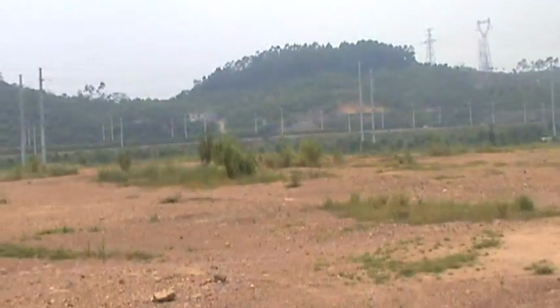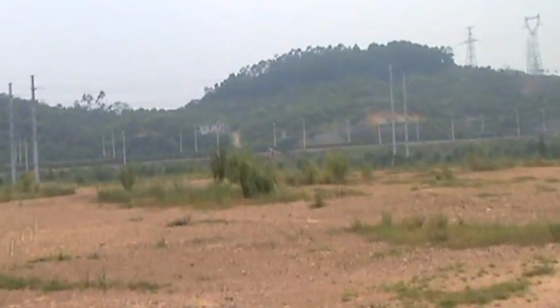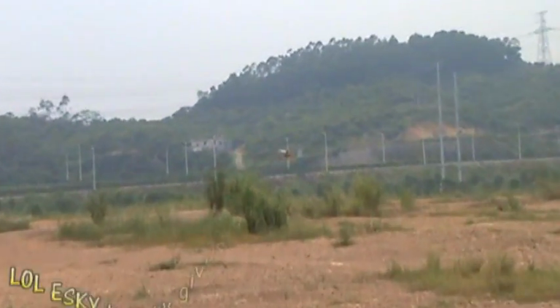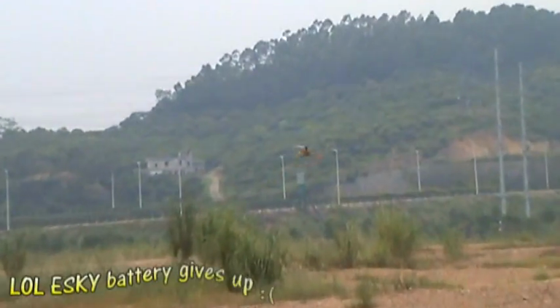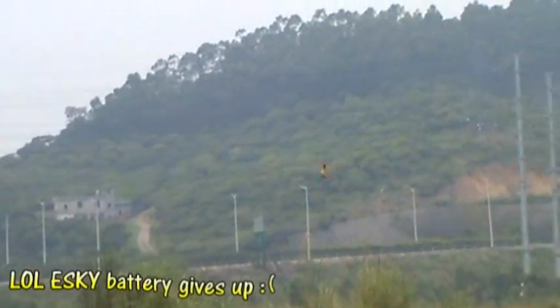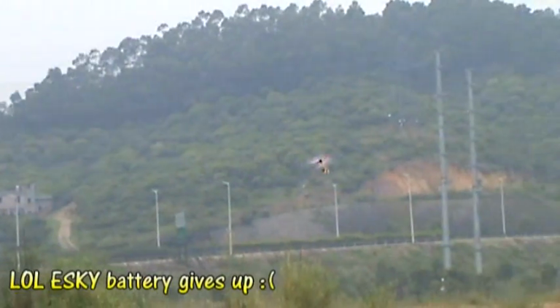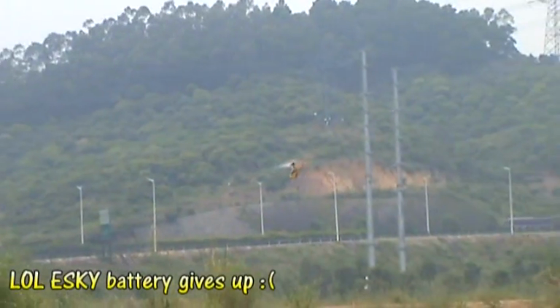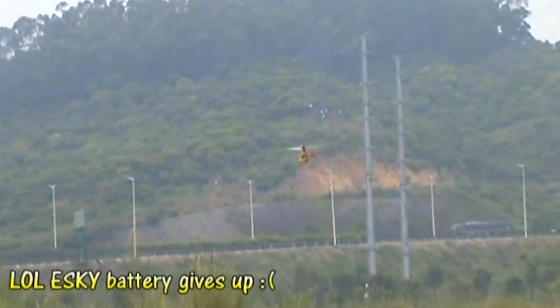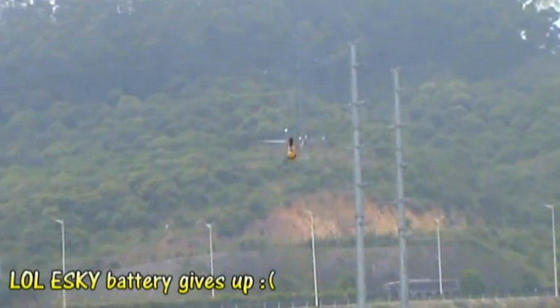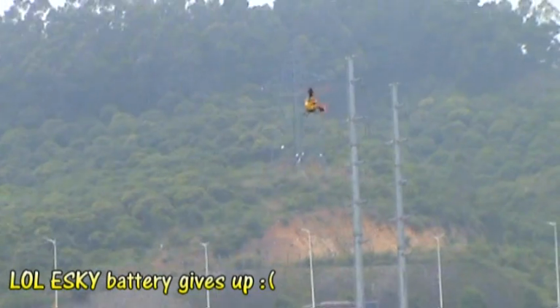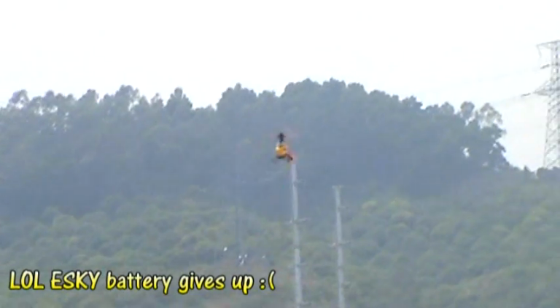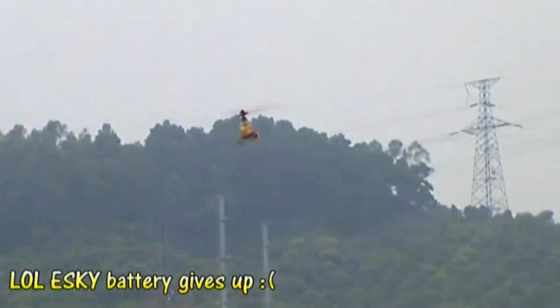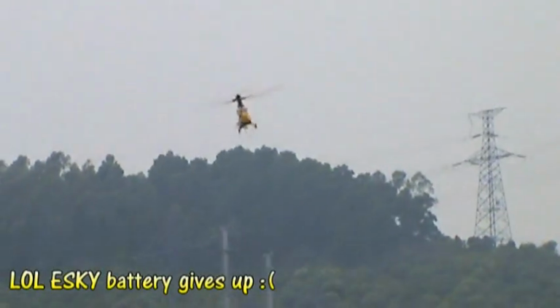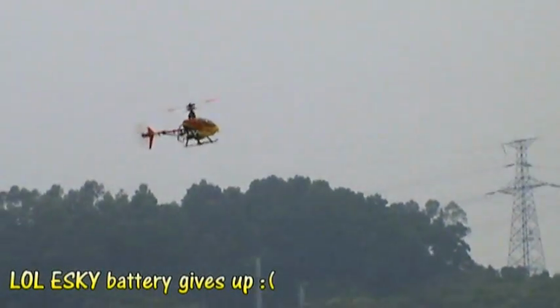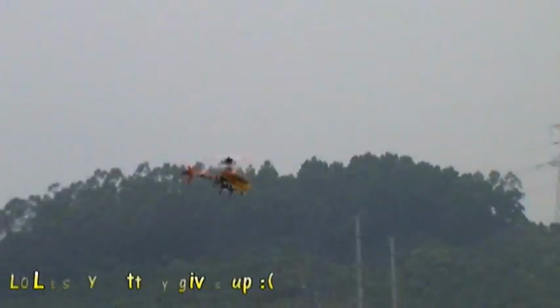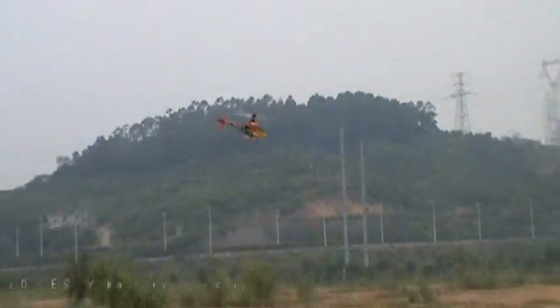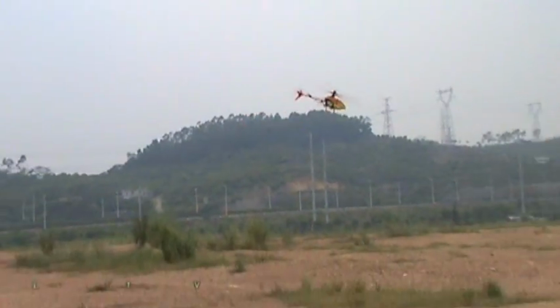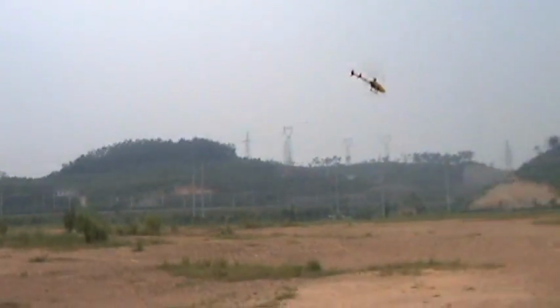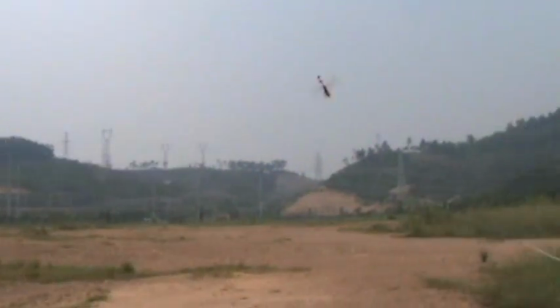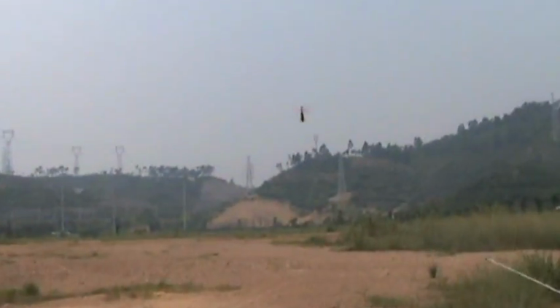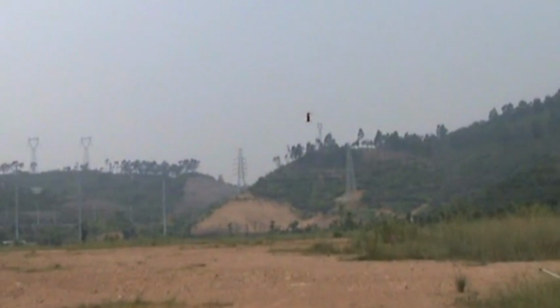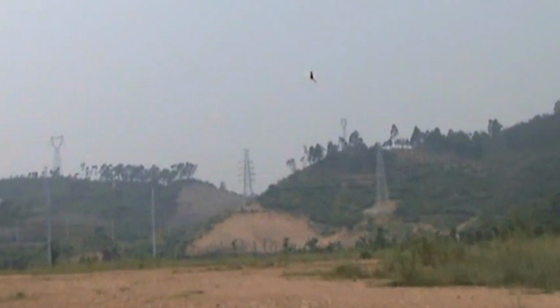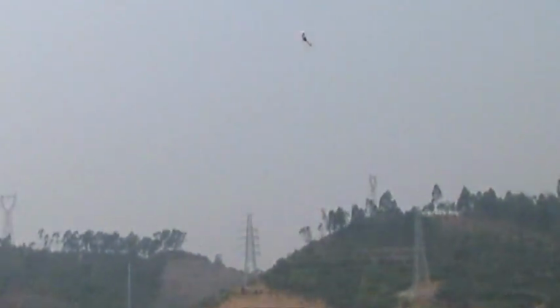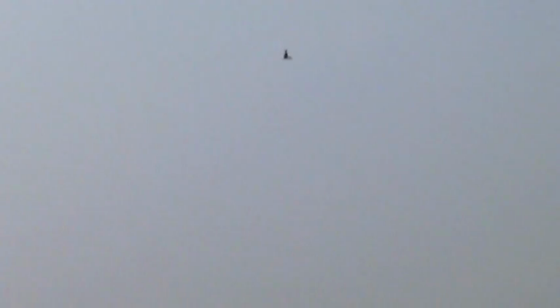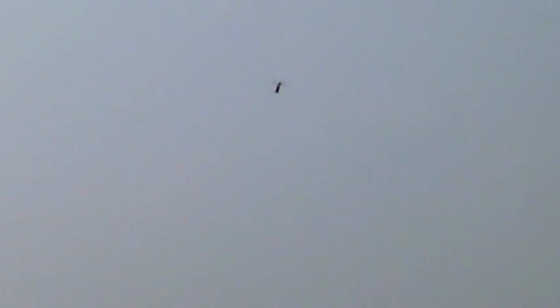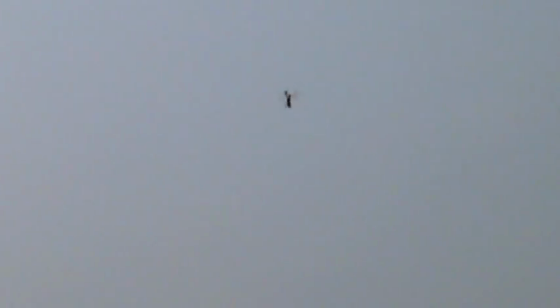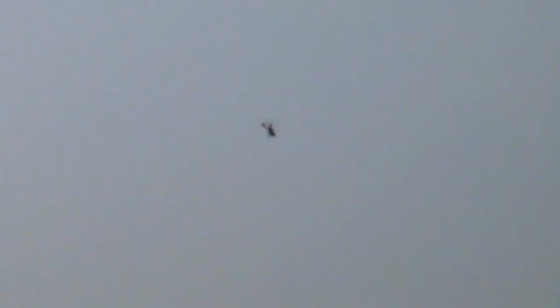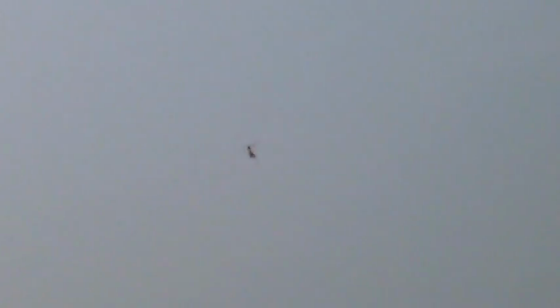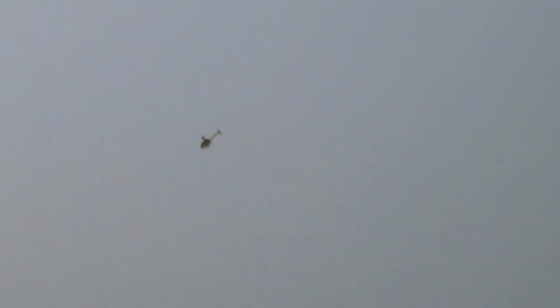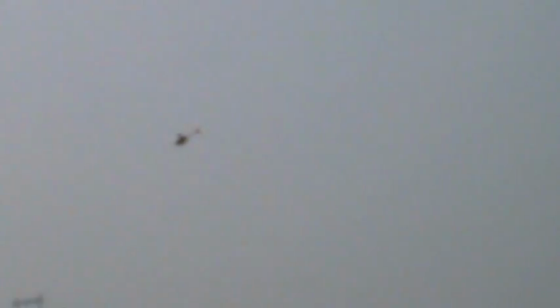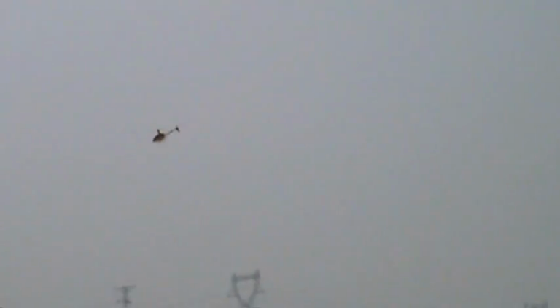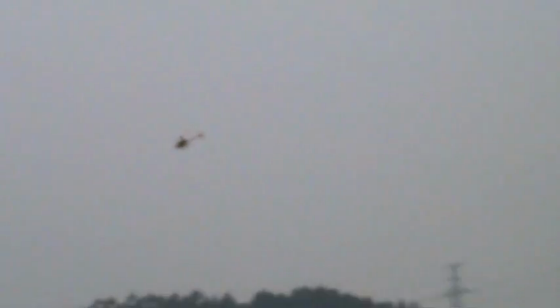Oh, that was close. Battery has no power, man. That was very close. I'm not getting enough power out of the battery.